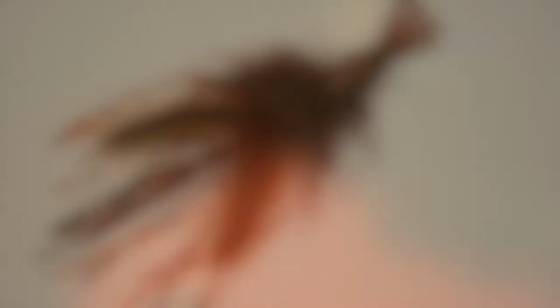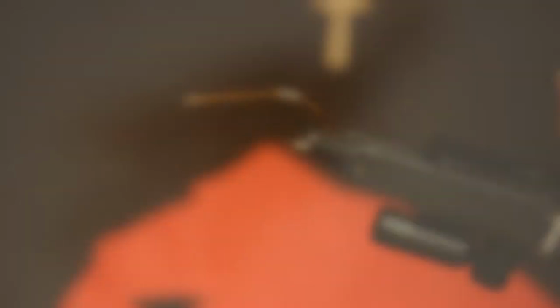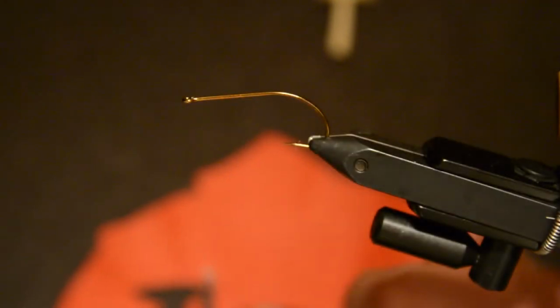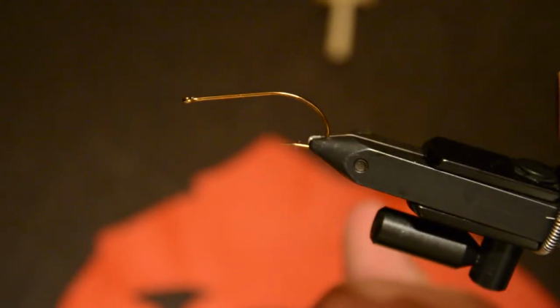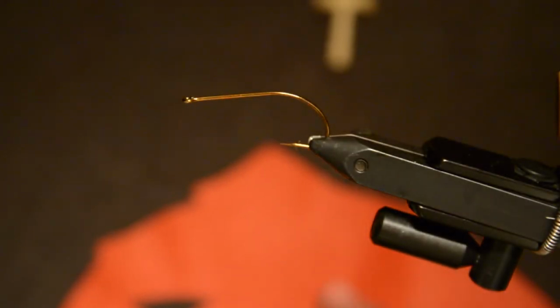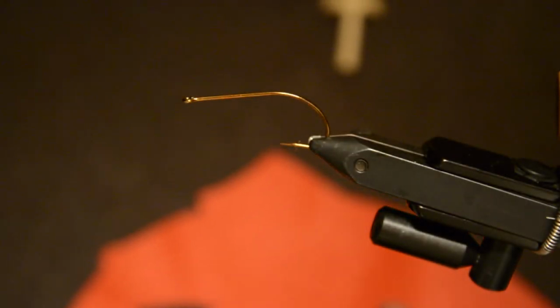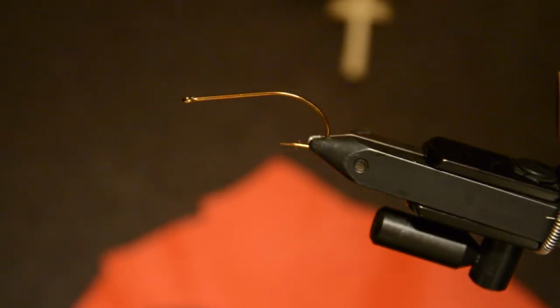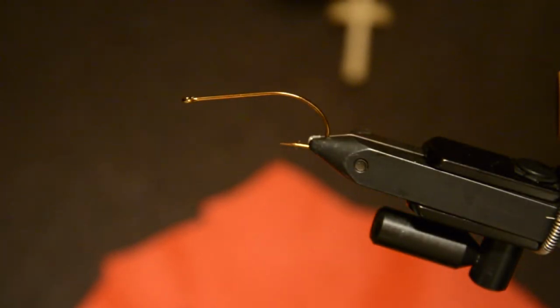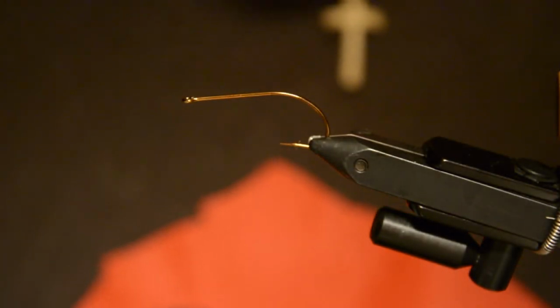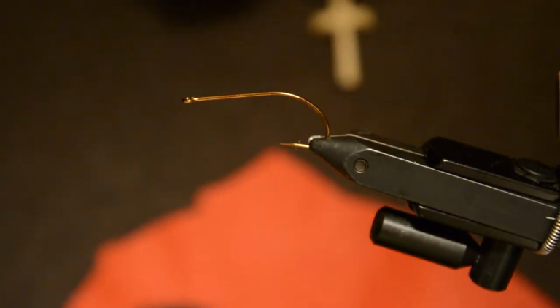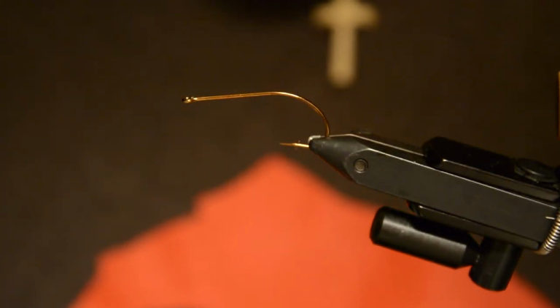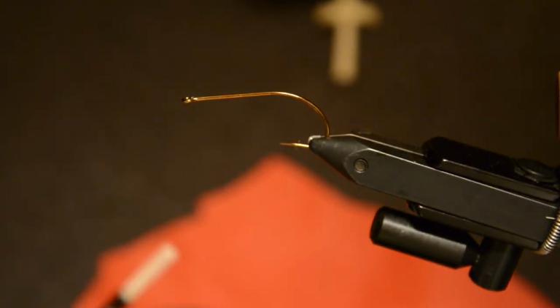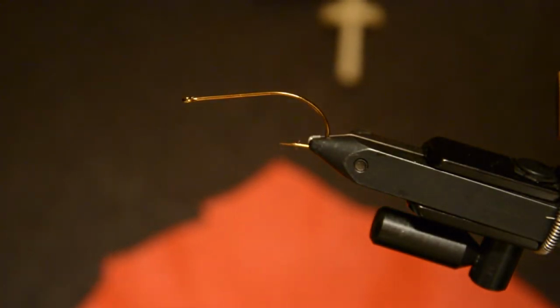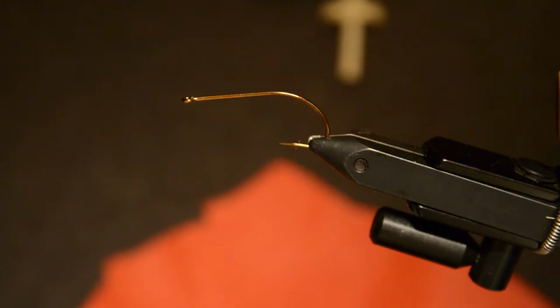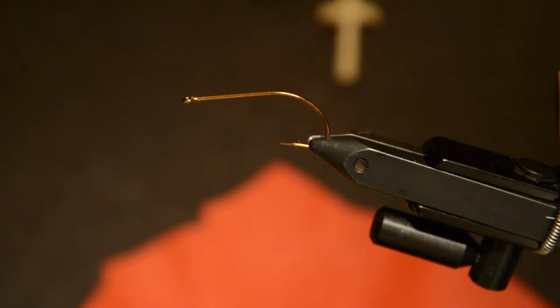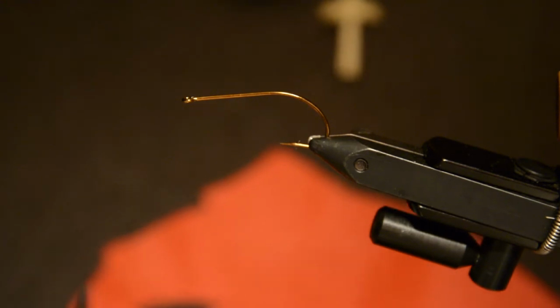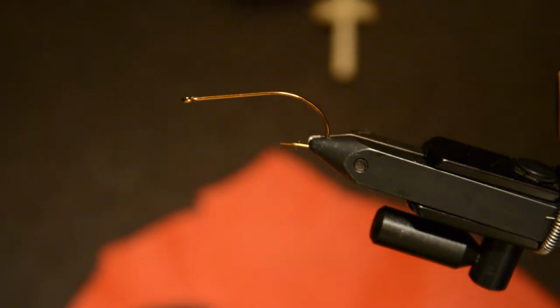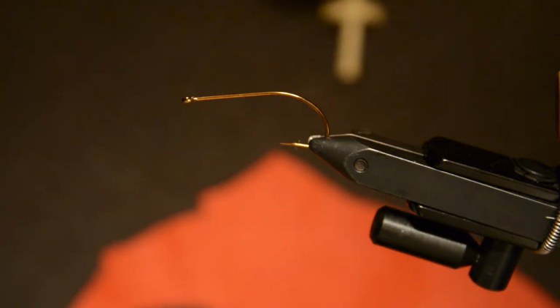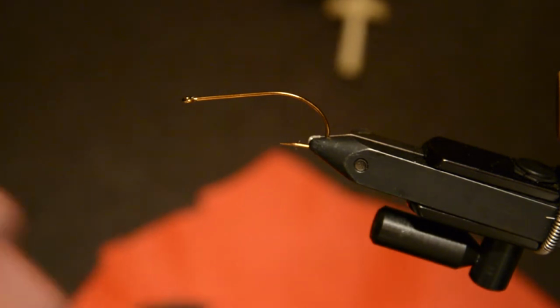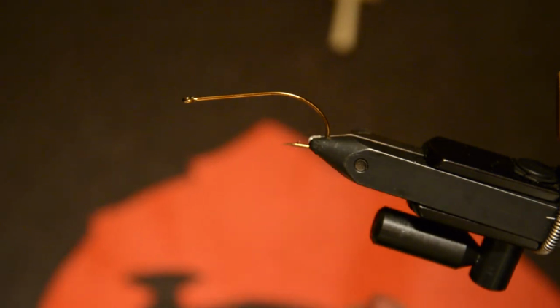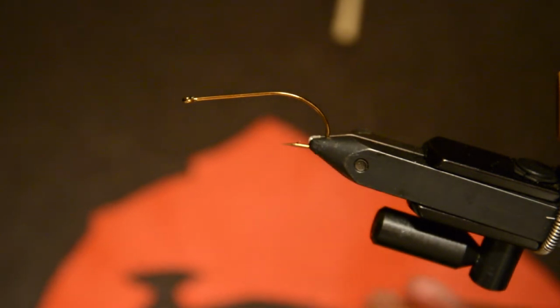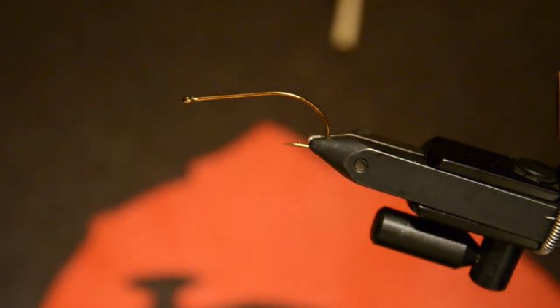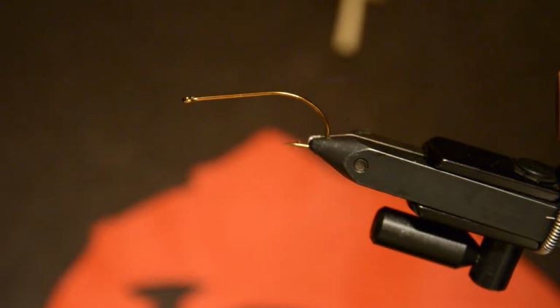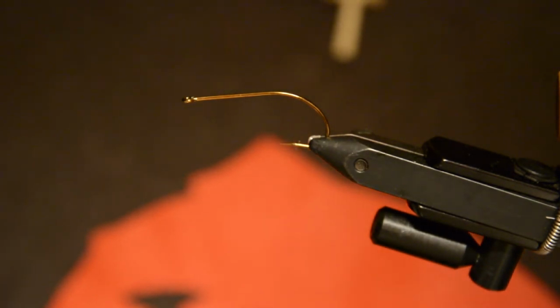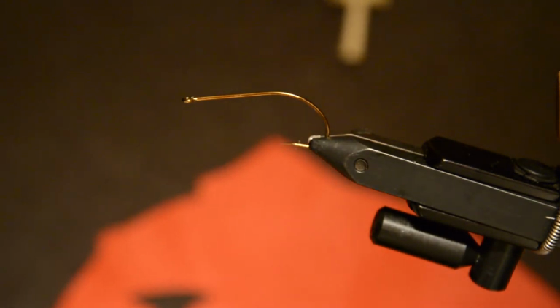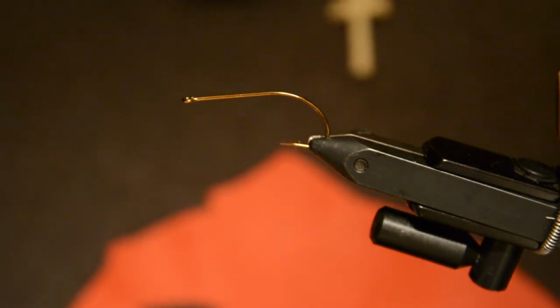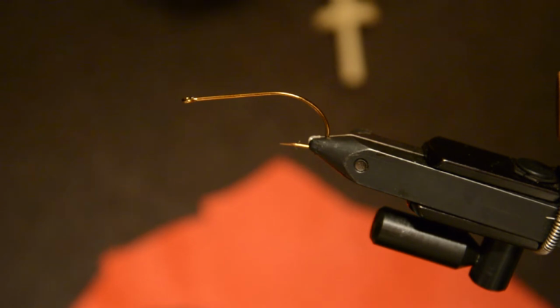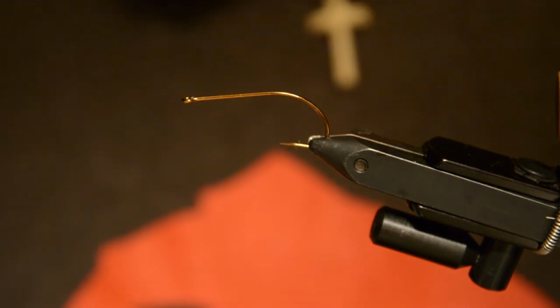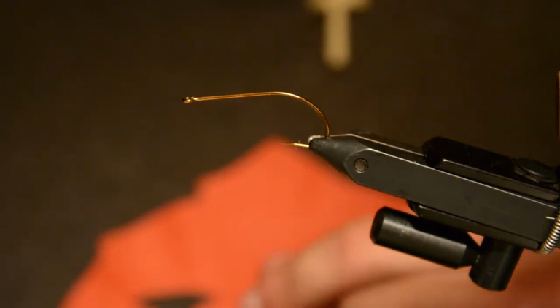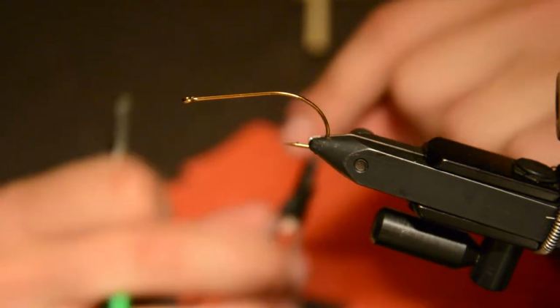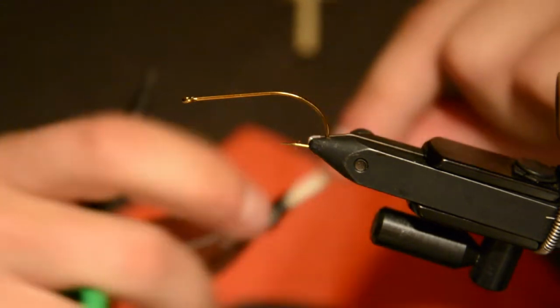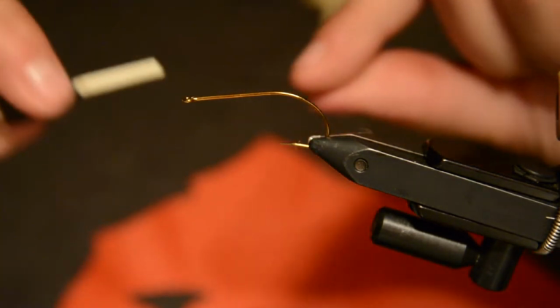Hey, what's going on guys? Welcome back to another Fly Tying Friday. Tonight I'll be tying a crayfish pattern that I just started tying, and it fished pretty well for me the other week, so I'll get going here with it.